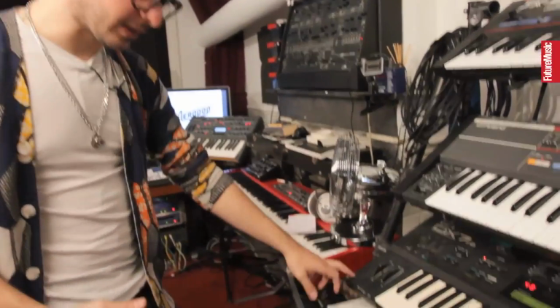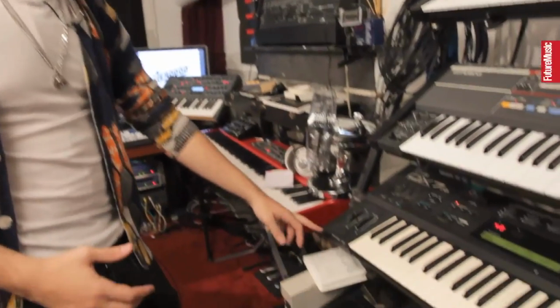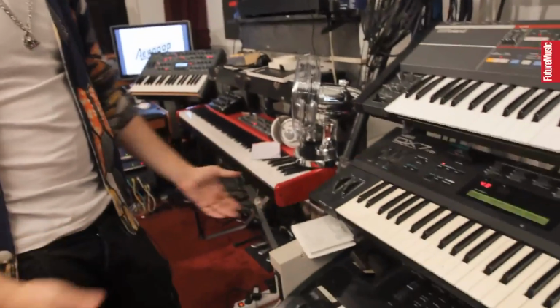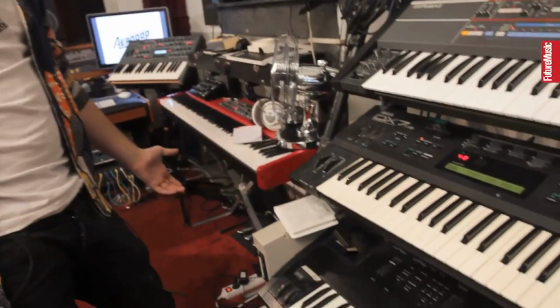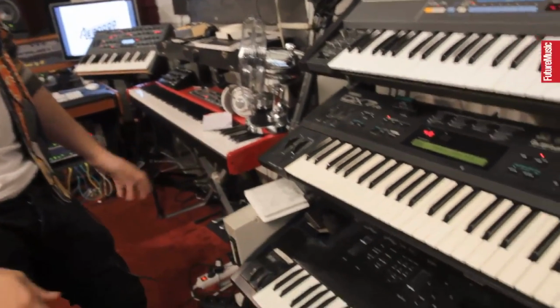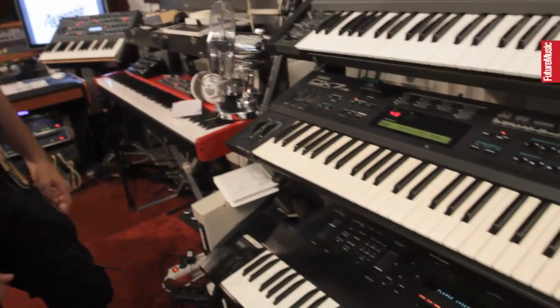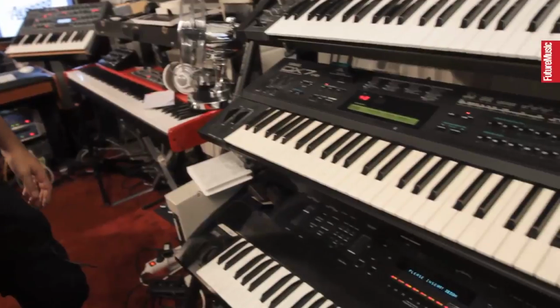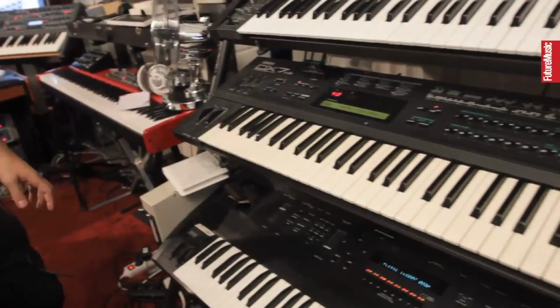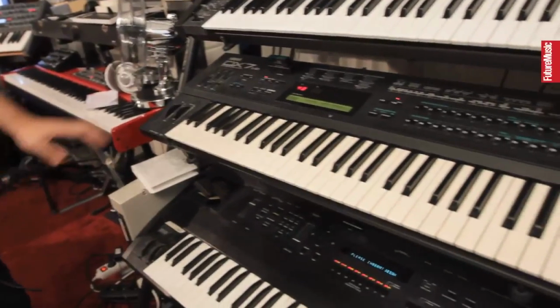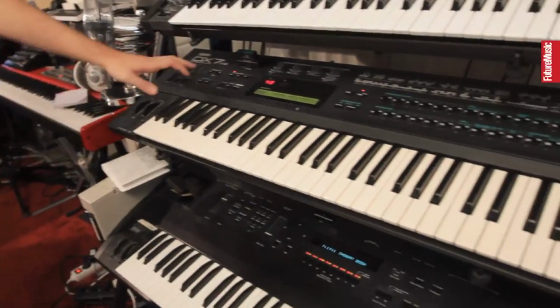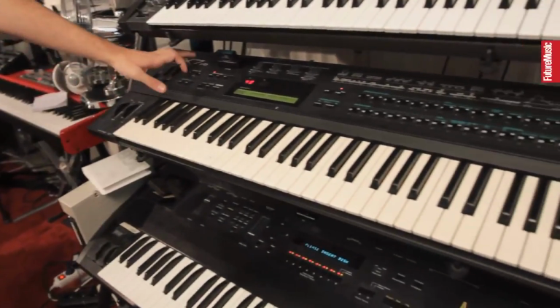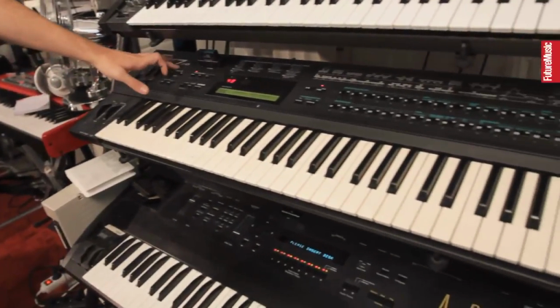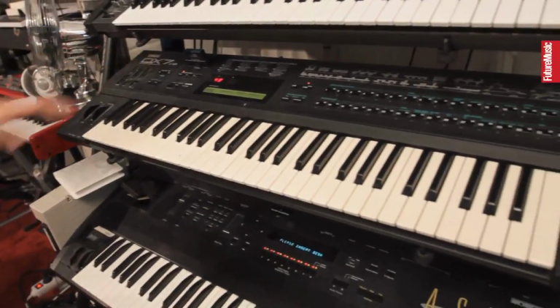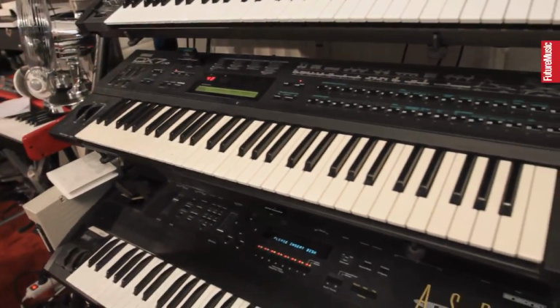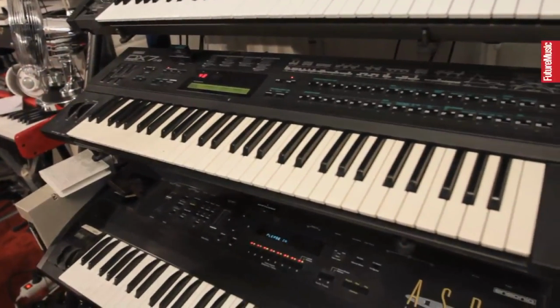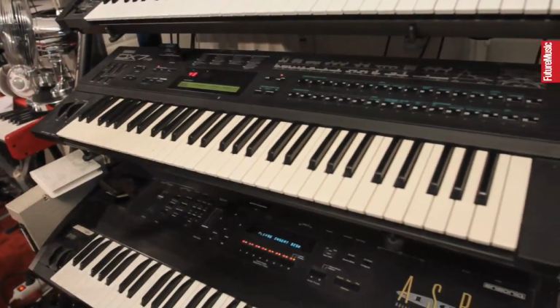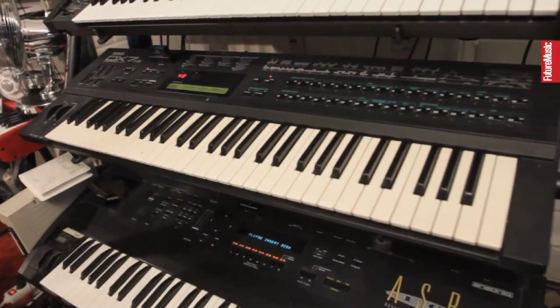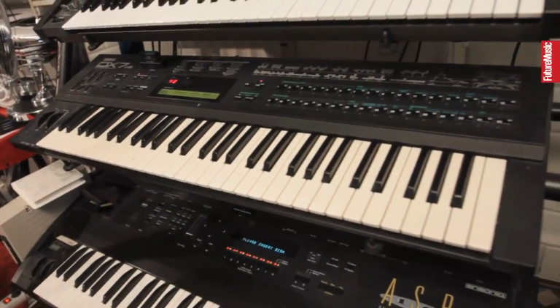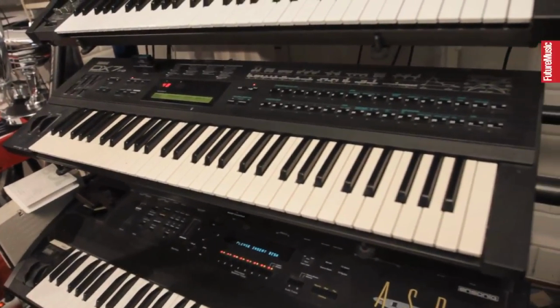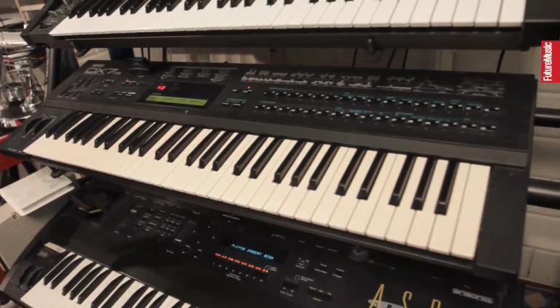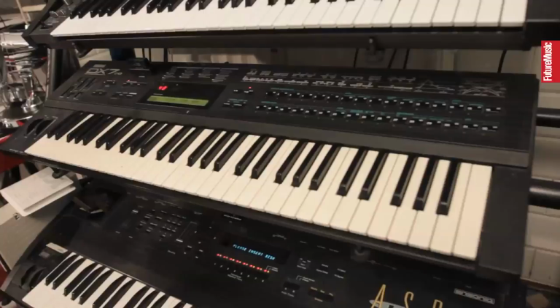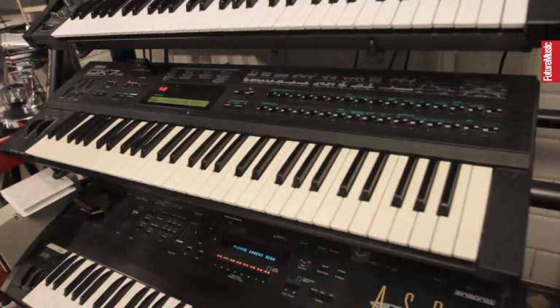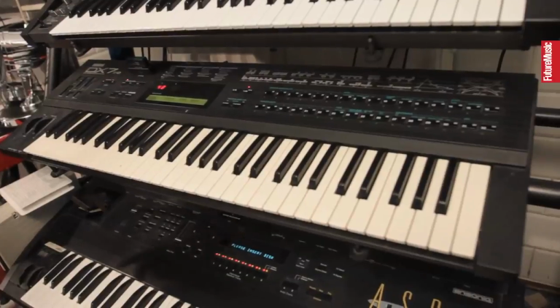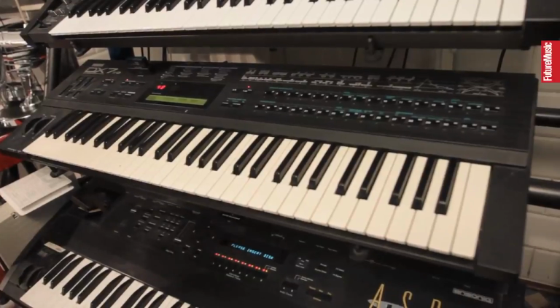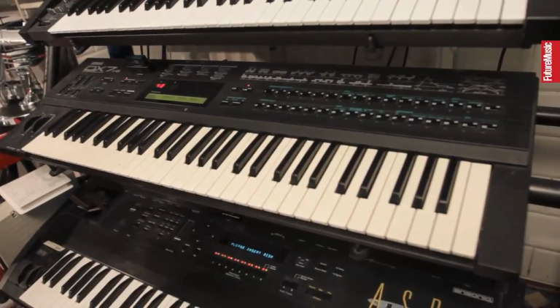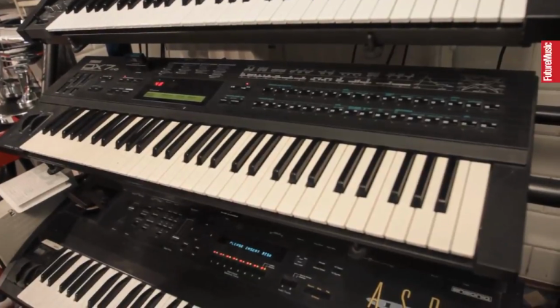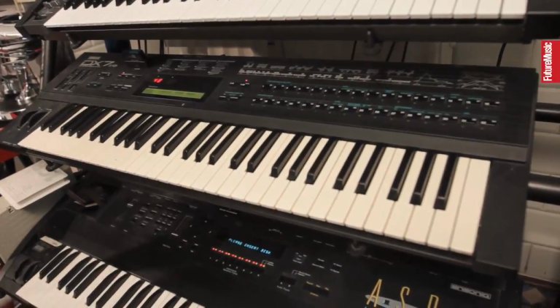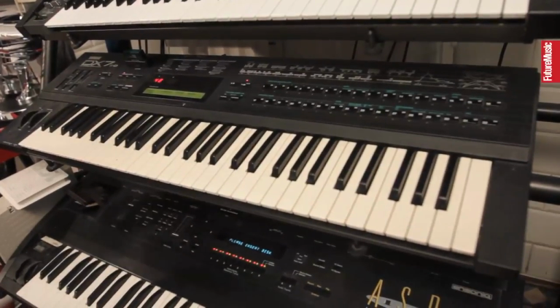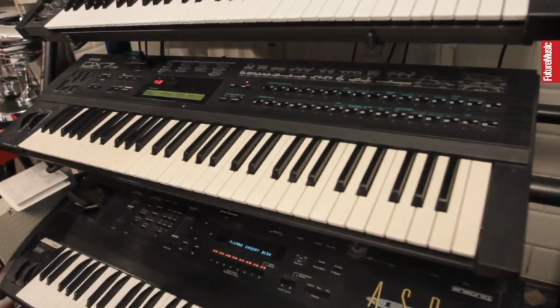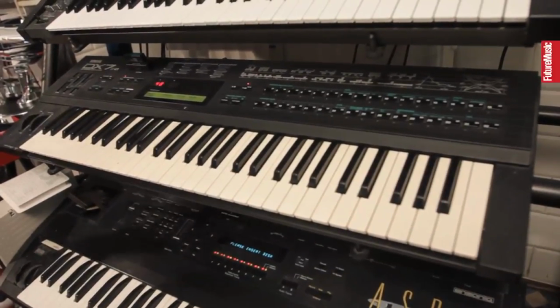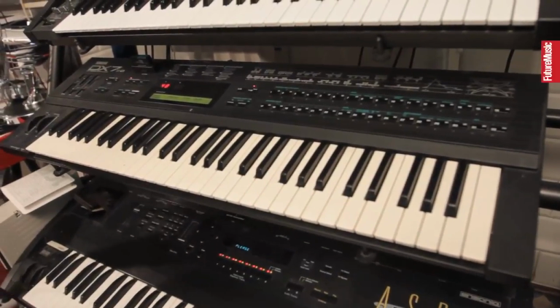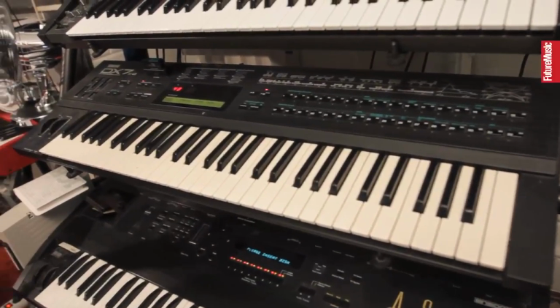Another classic — DX7. This one is a DX7 2D, which is one of the latest versions. You can actually play two patches in one DX7, which is pretty handy. I bought that one just because that's the only one I found.